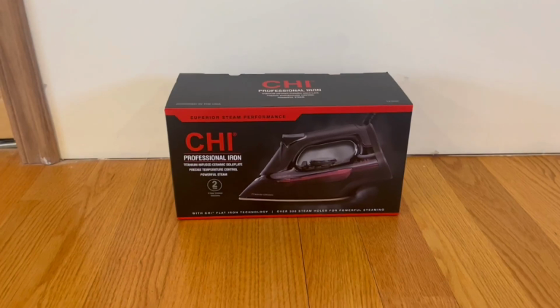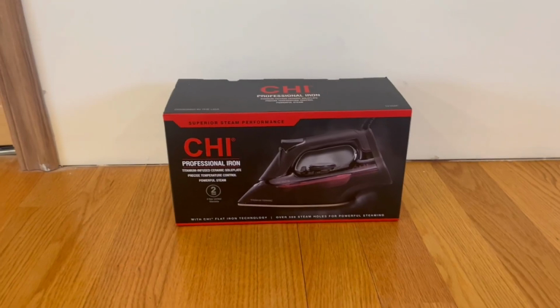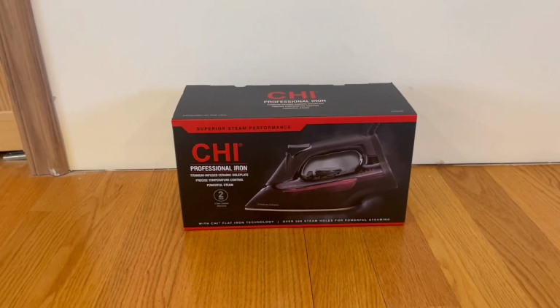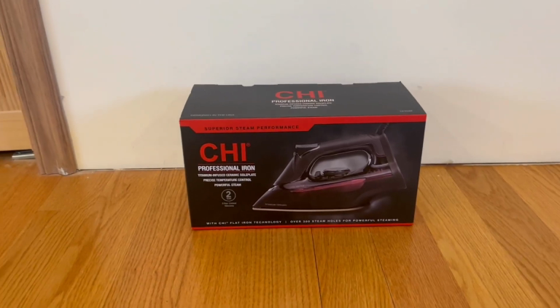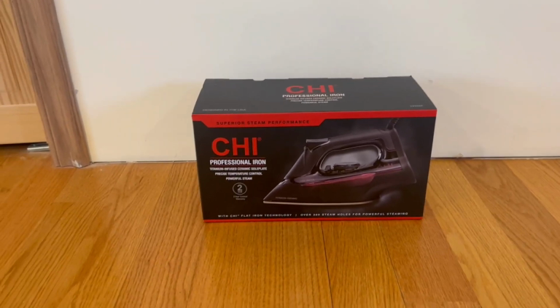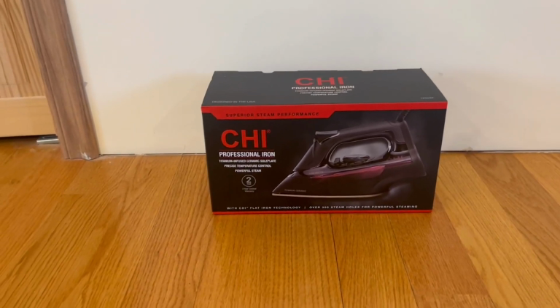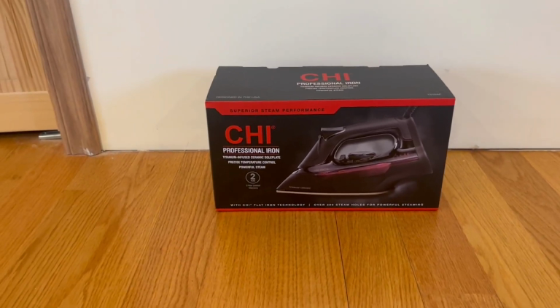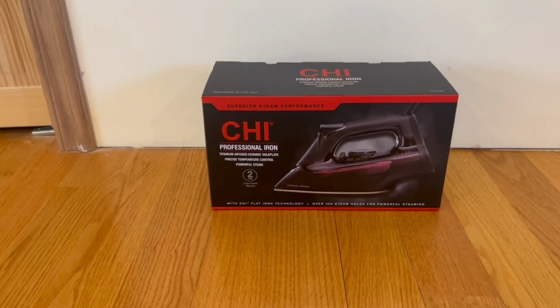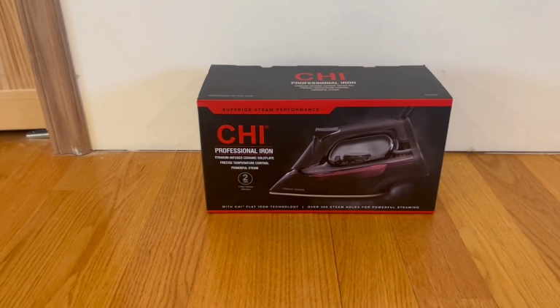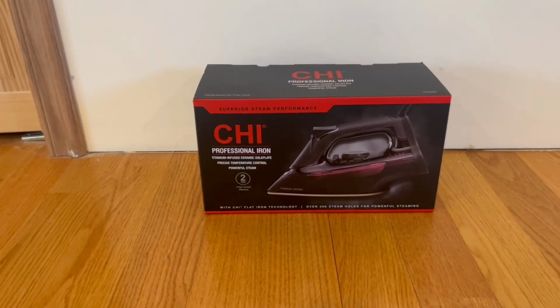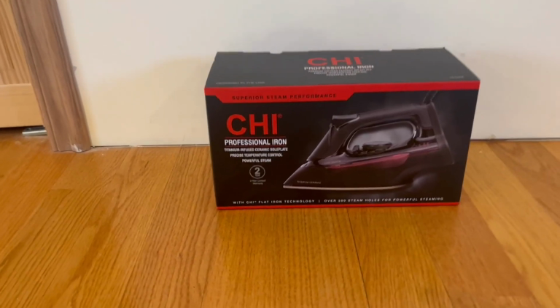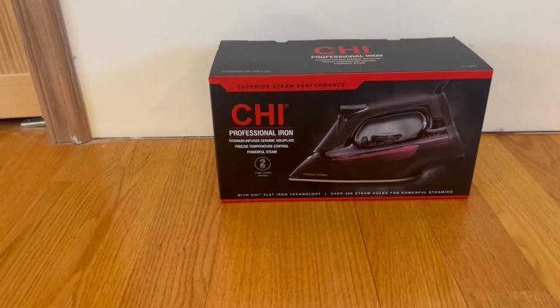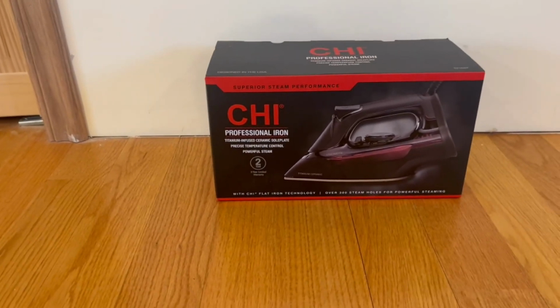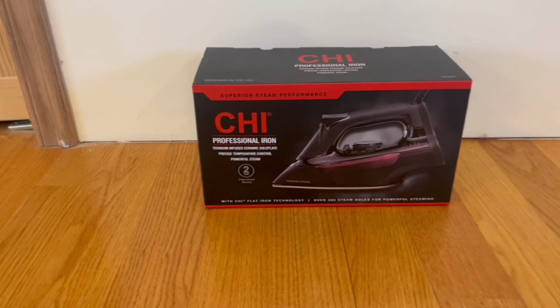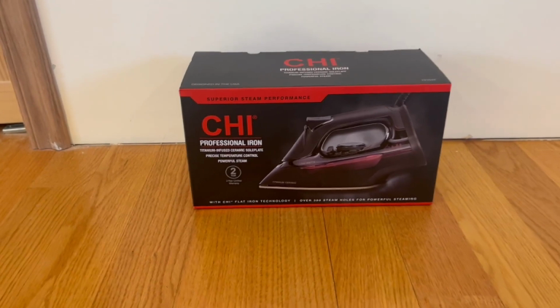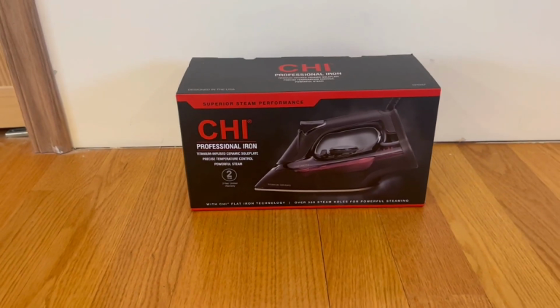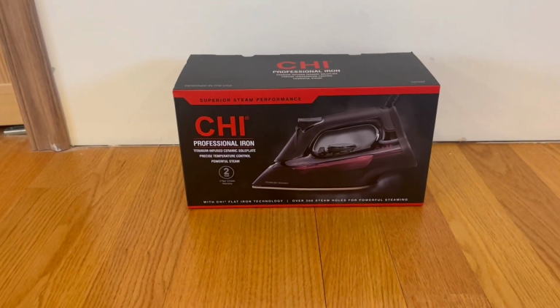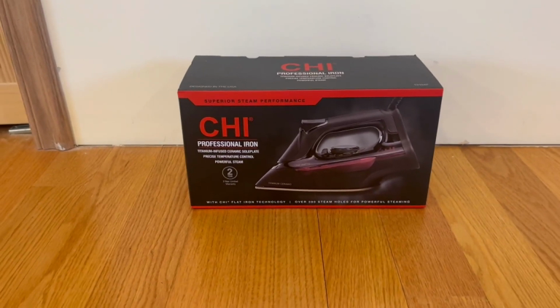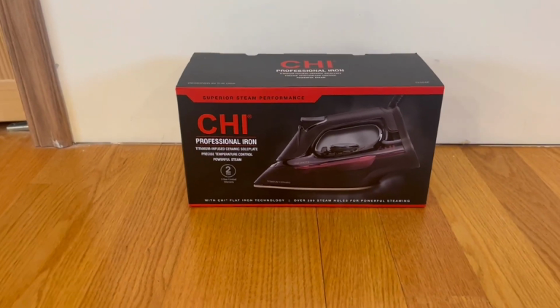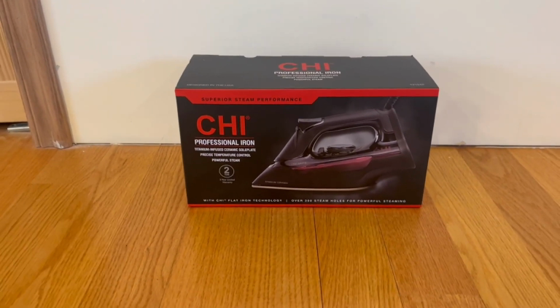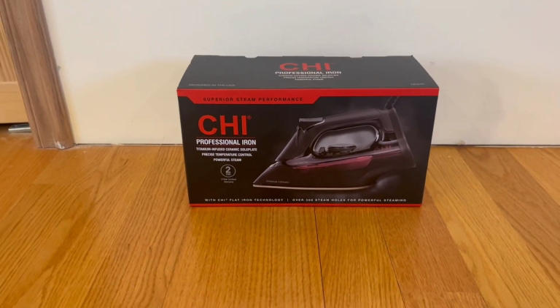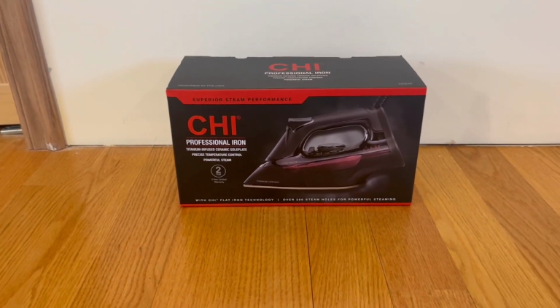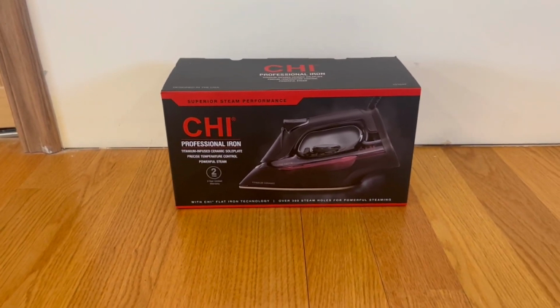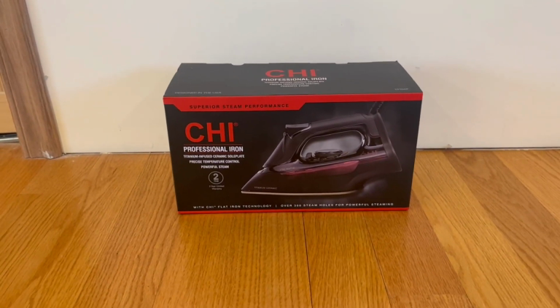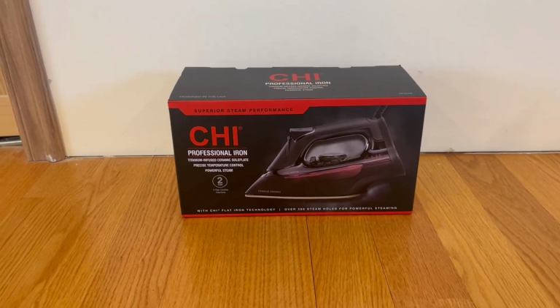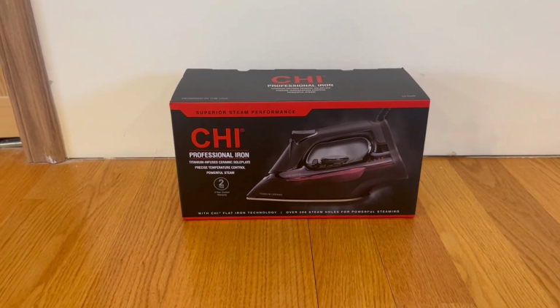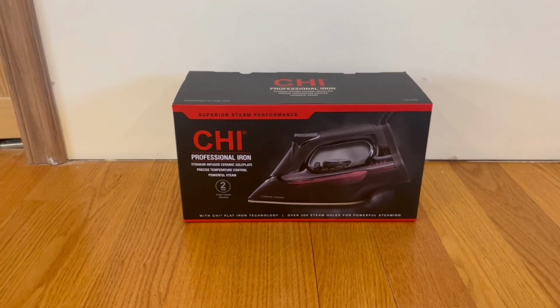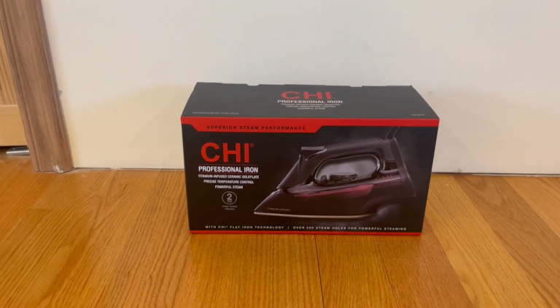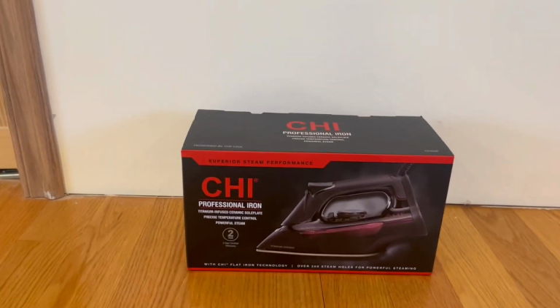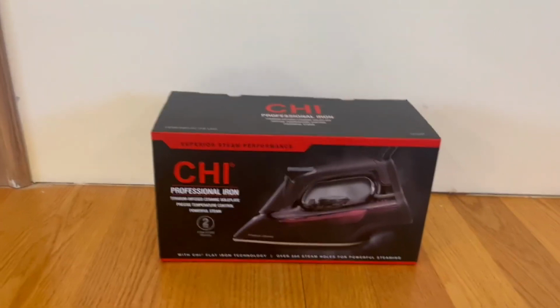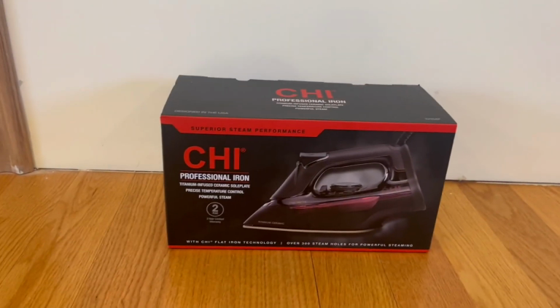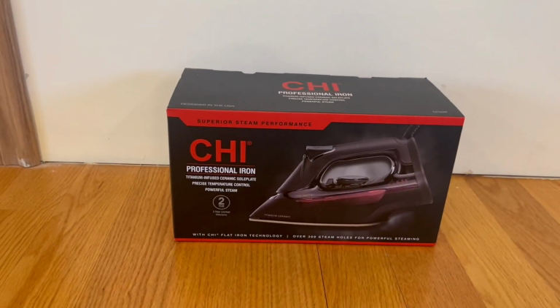Hey guys, Quick Reviews back here today with a review, and today we're going over the cheap professional iron. In this video I'm going to go around the box and open it up and show you guys what's inside.